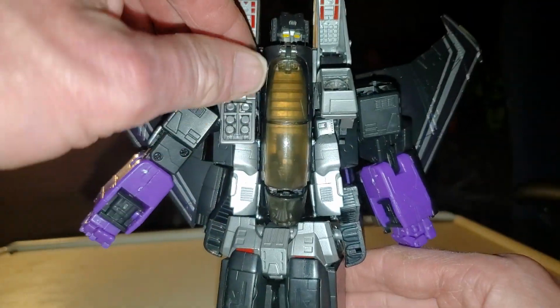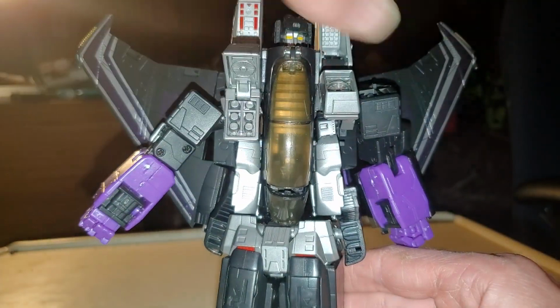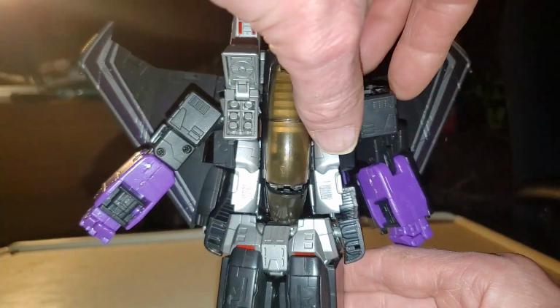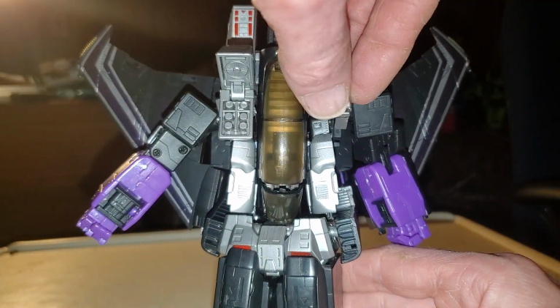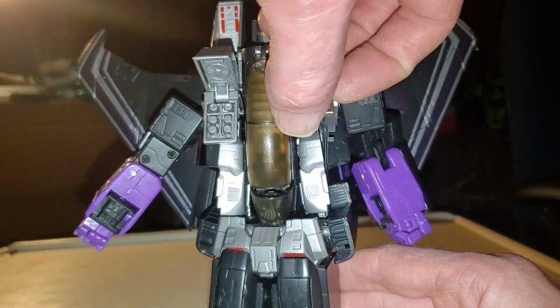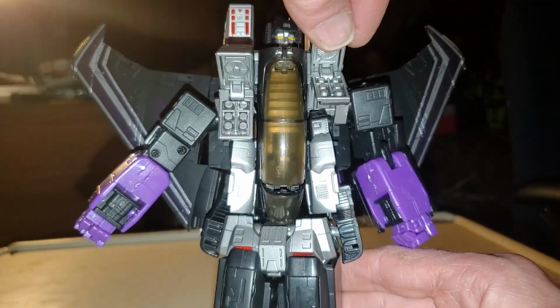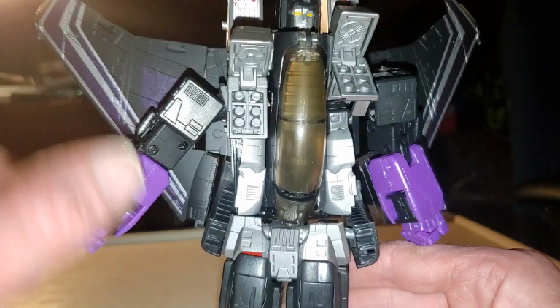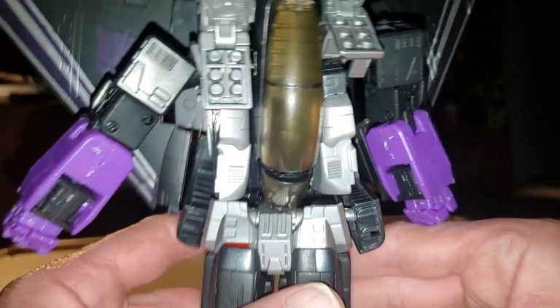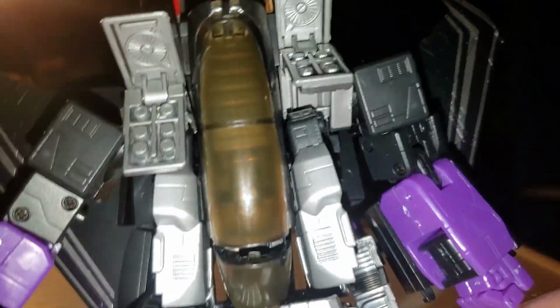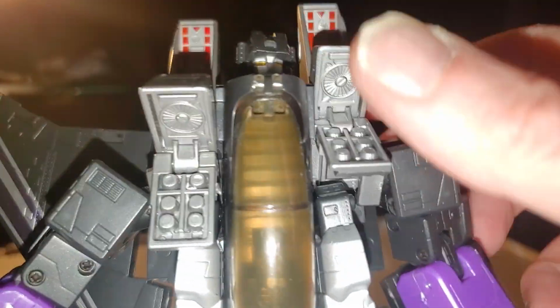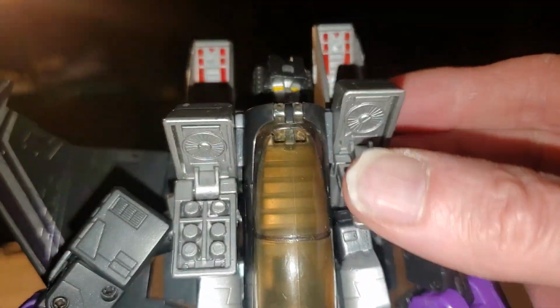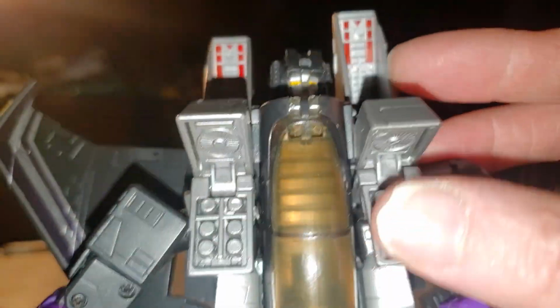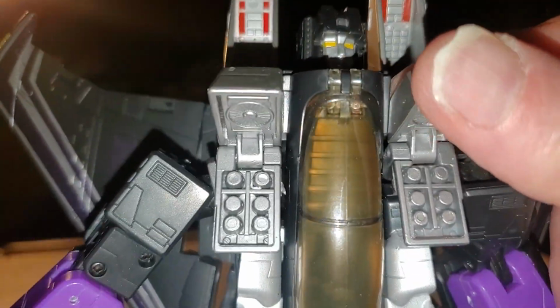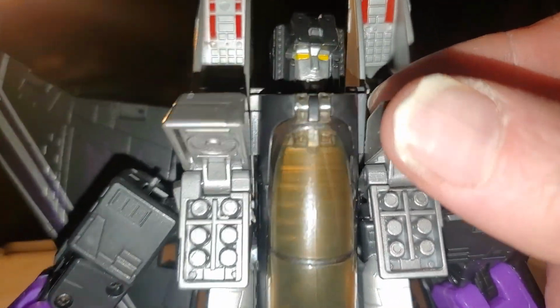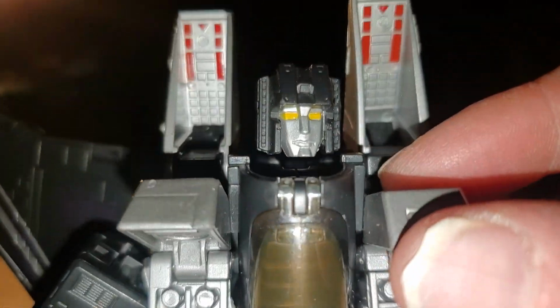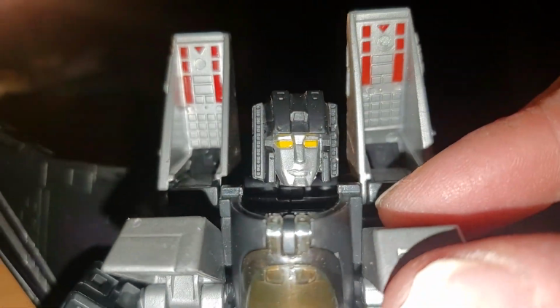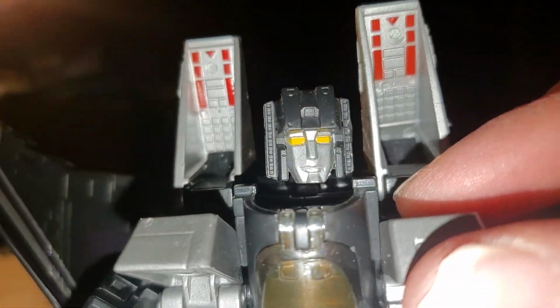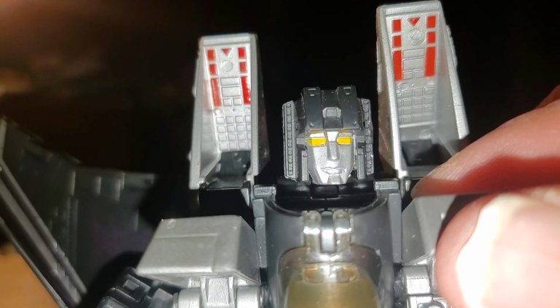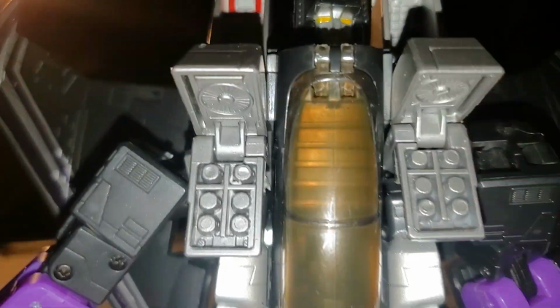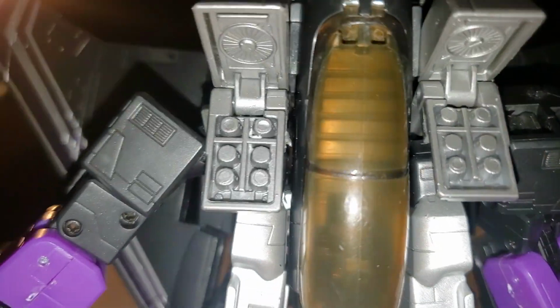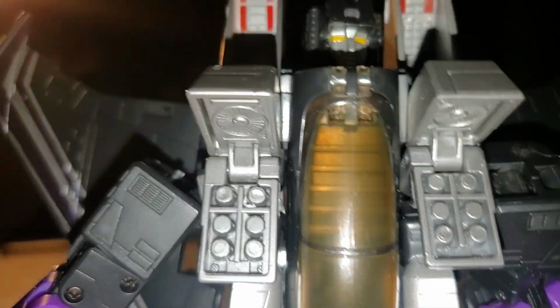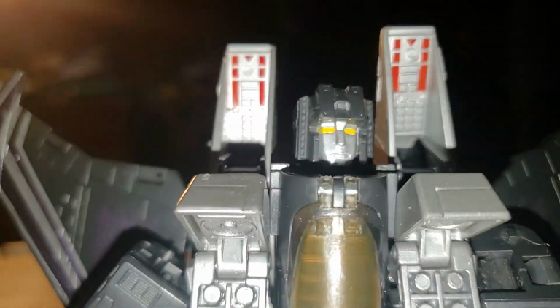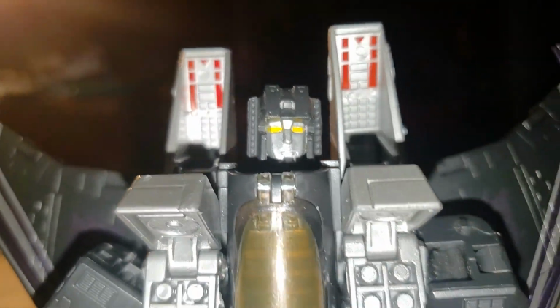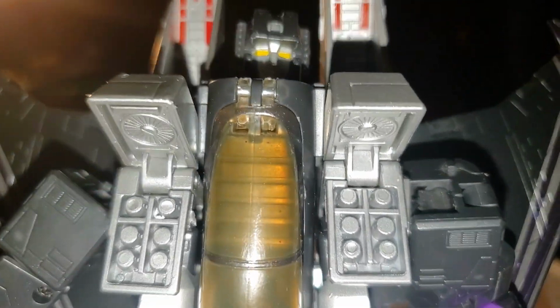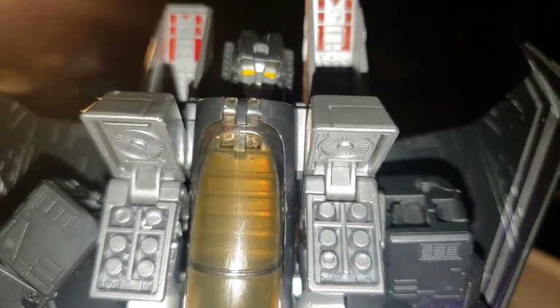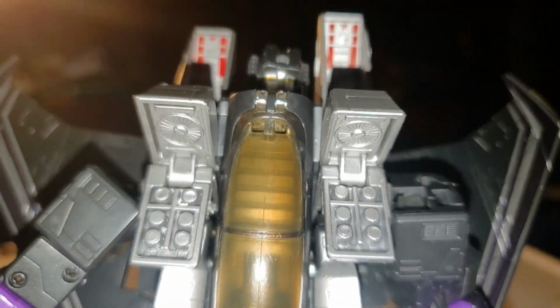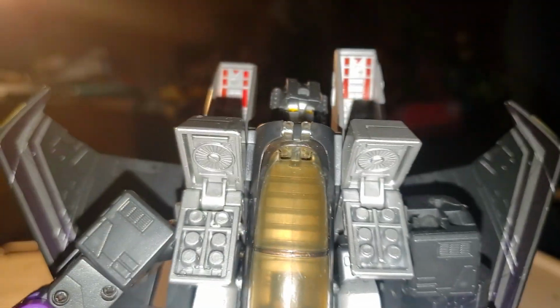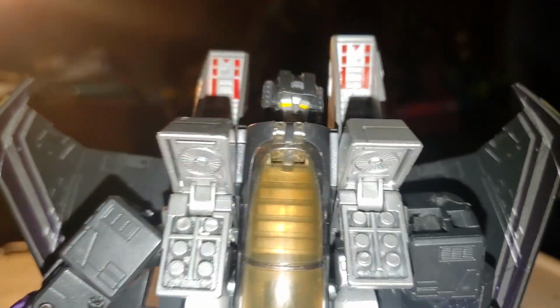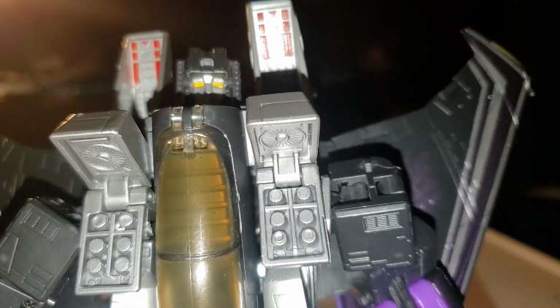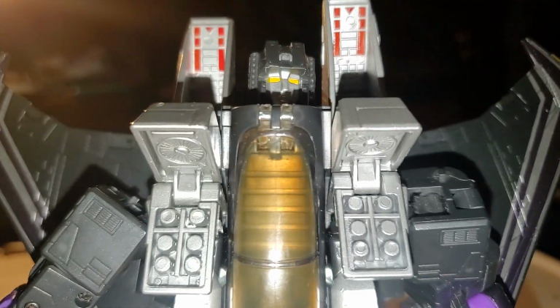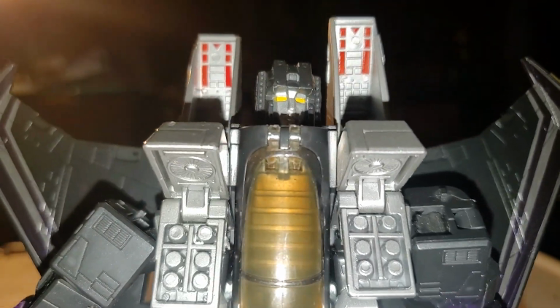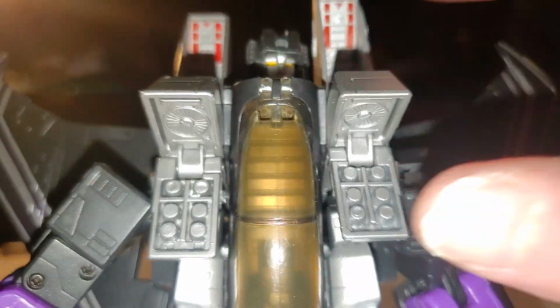And here is where his missile launchers are — that is pretty cool. I wish I would have gotten the two heads, but I got it on eBay, so it's kind of hit and miss with eBay sometimes.